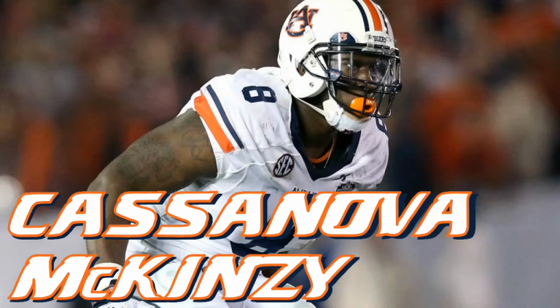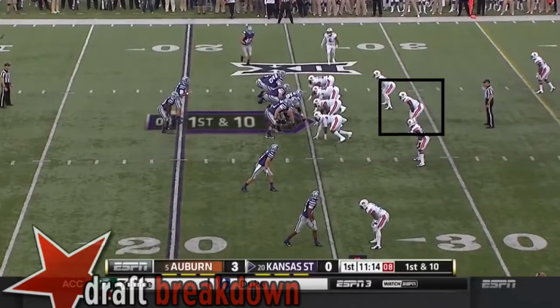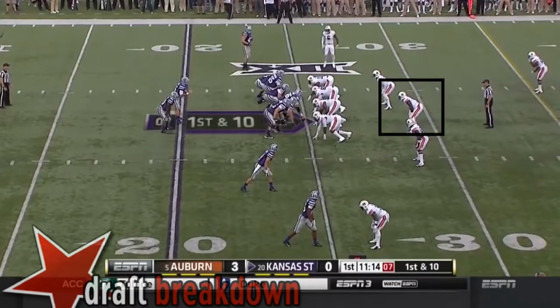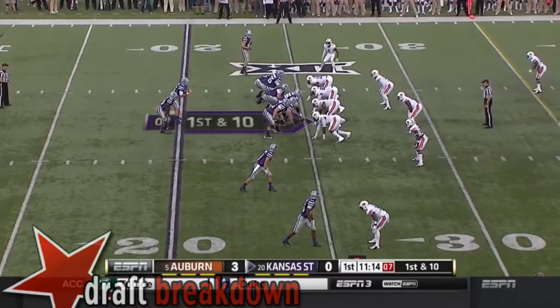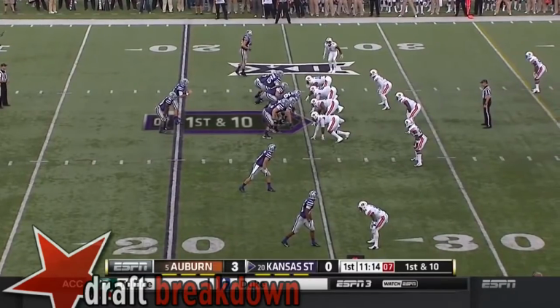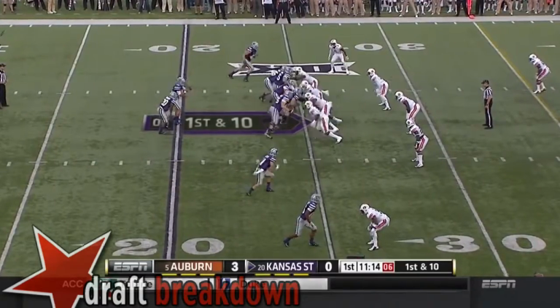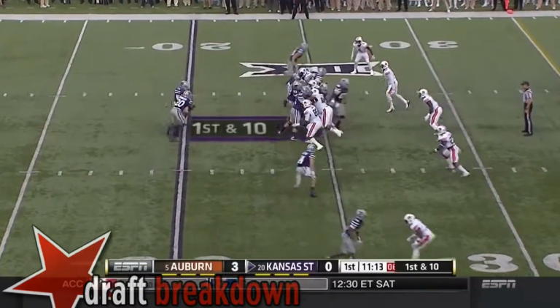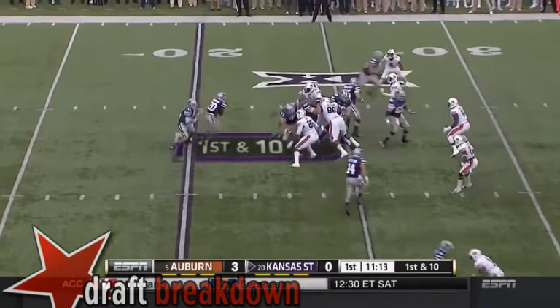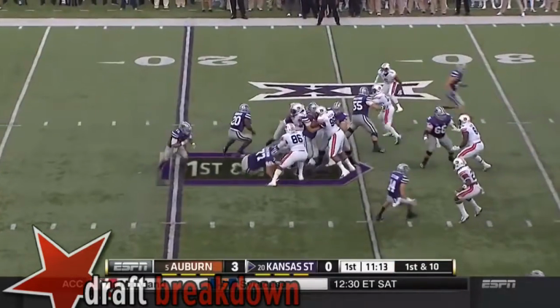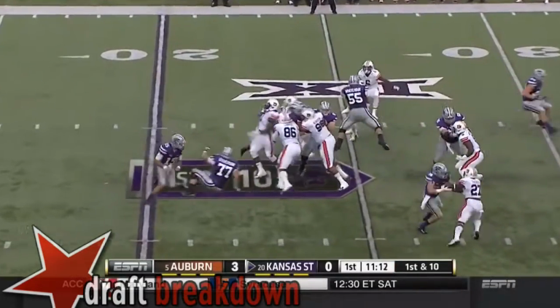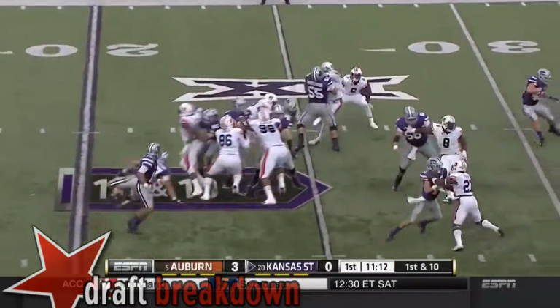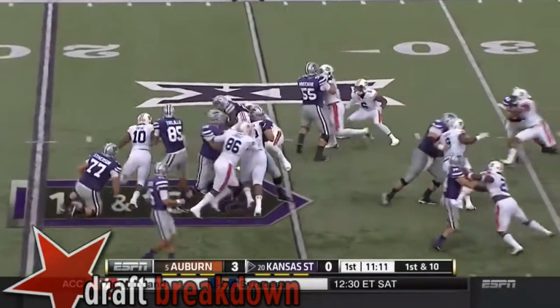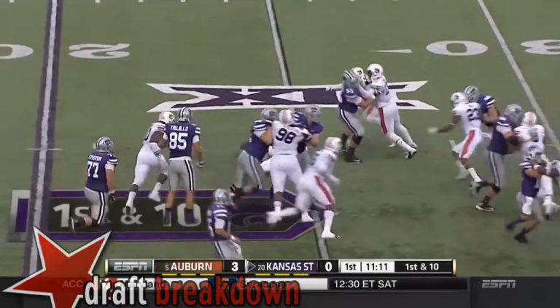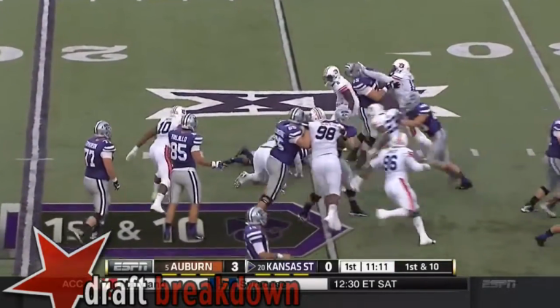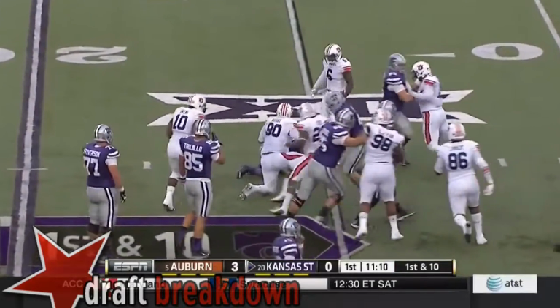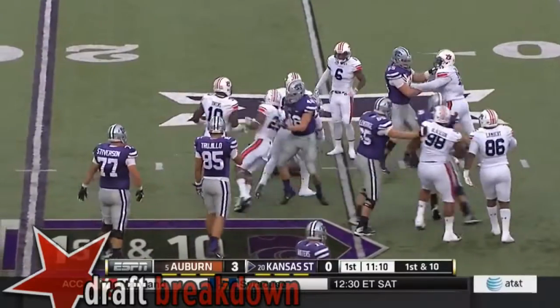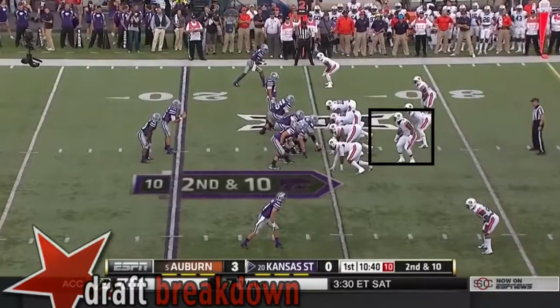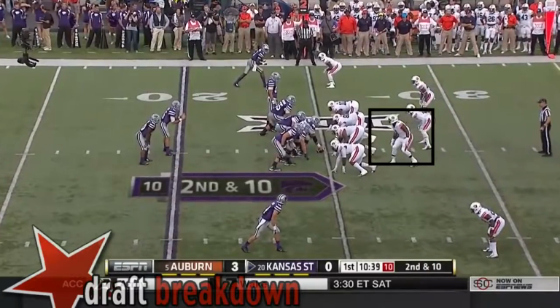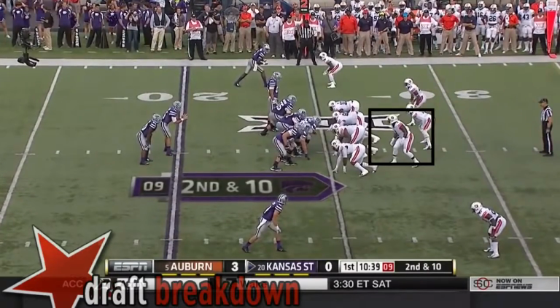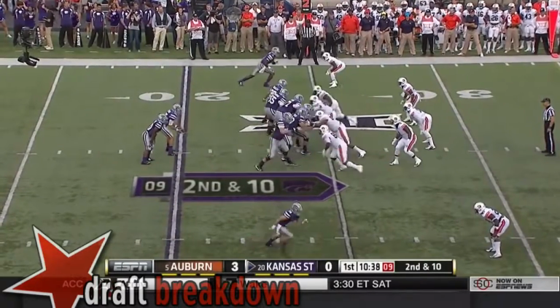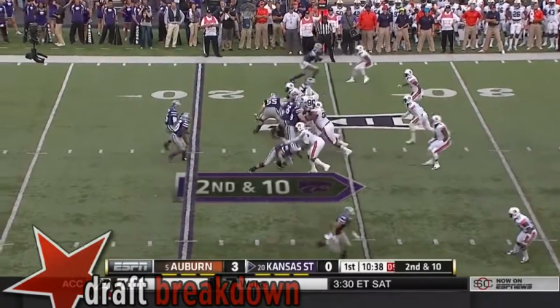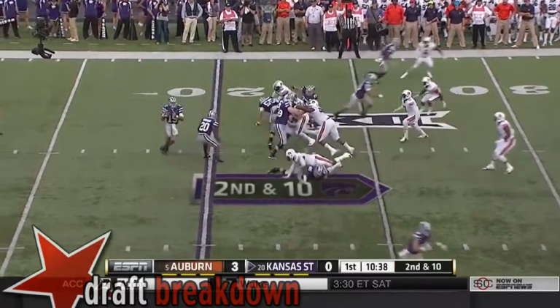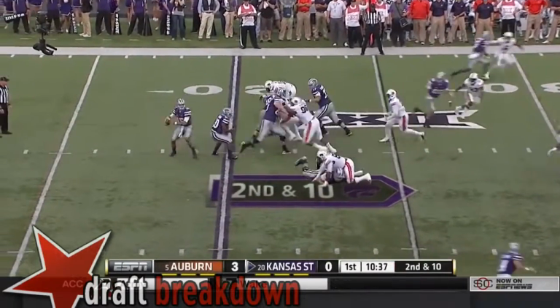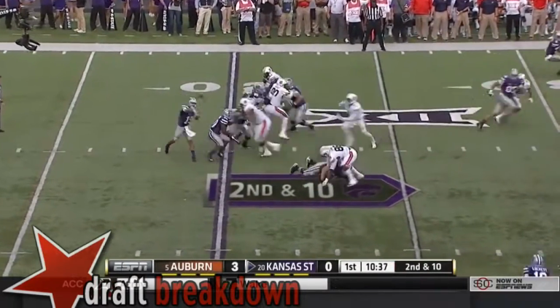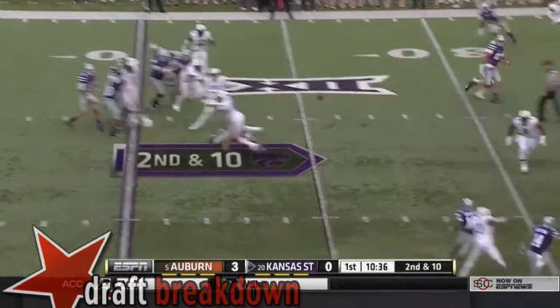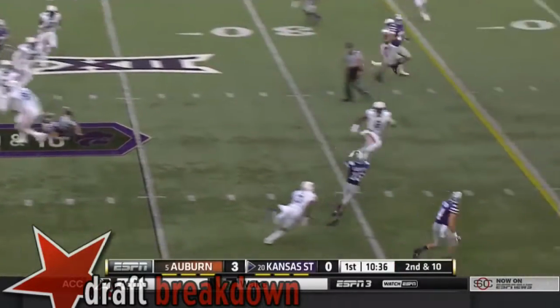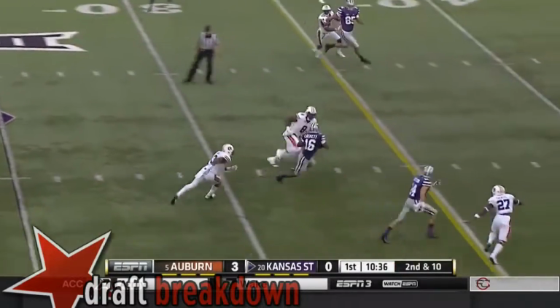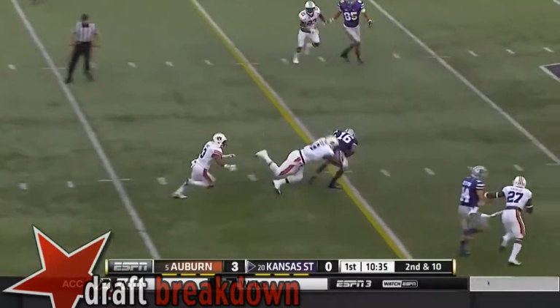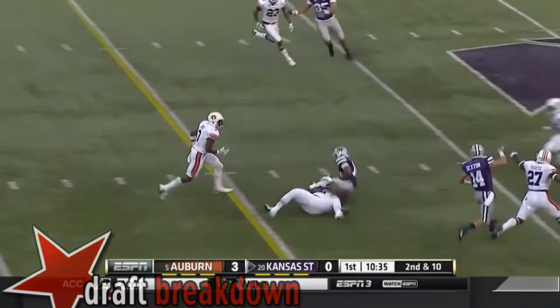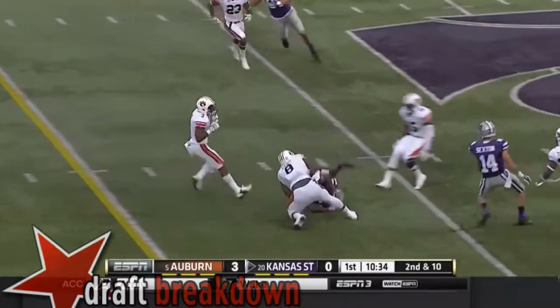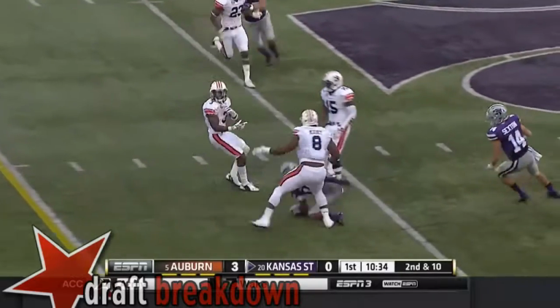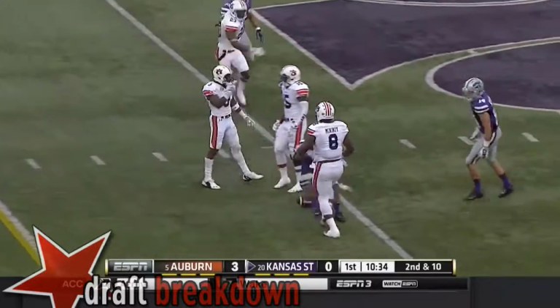They could lose the game now that Winston's not playing the first half. Here's Robinson trying to pick a hole. Instead, he is grabbed, and right to the air and locked on the ground. First down.